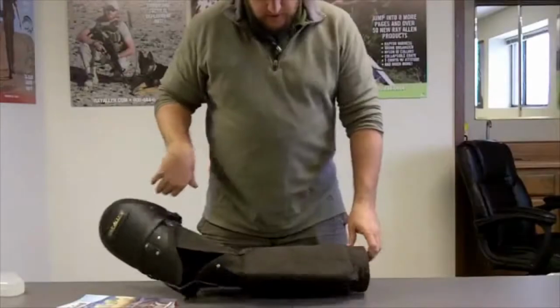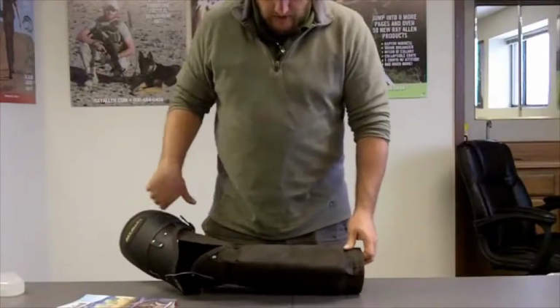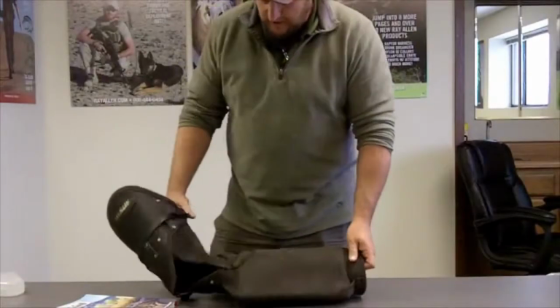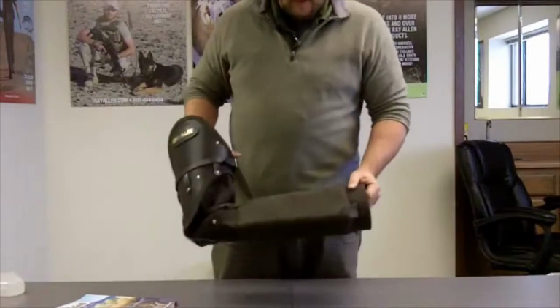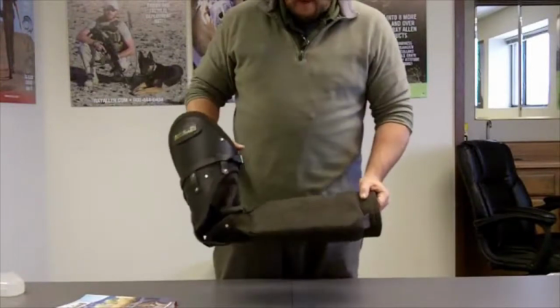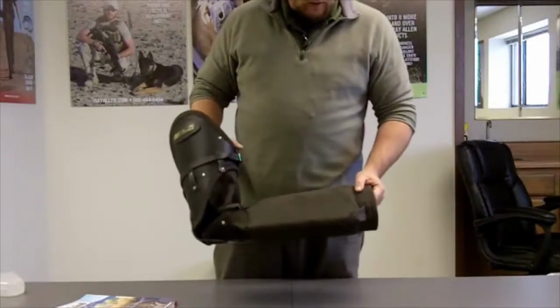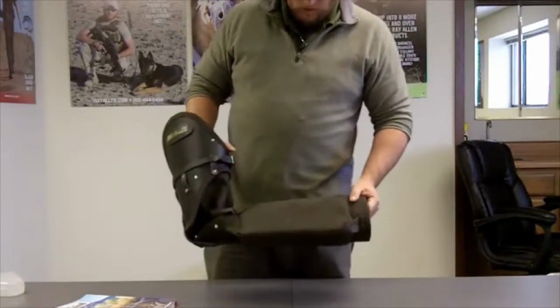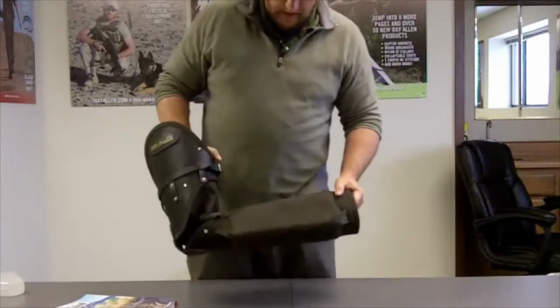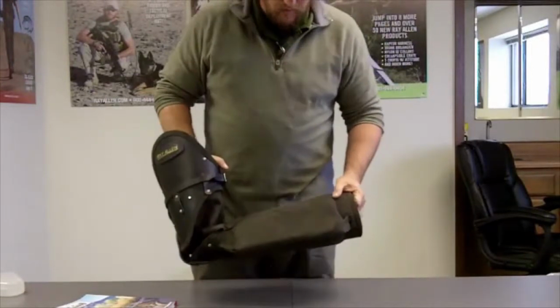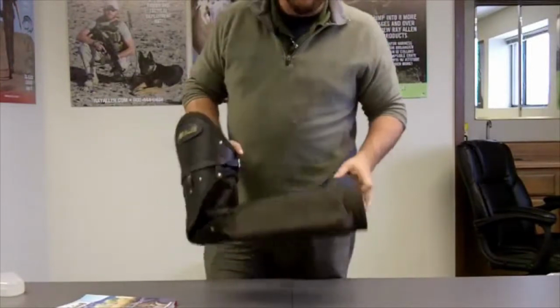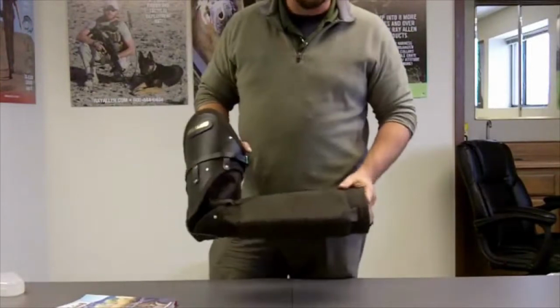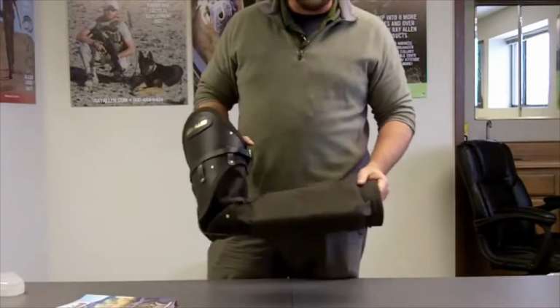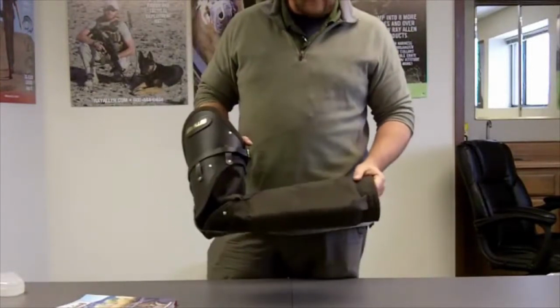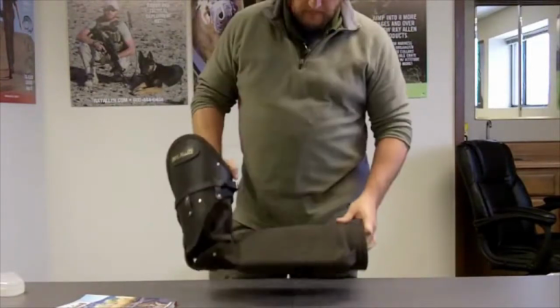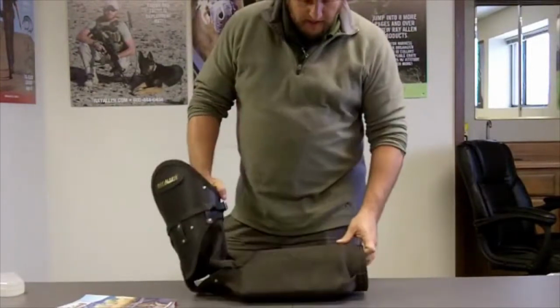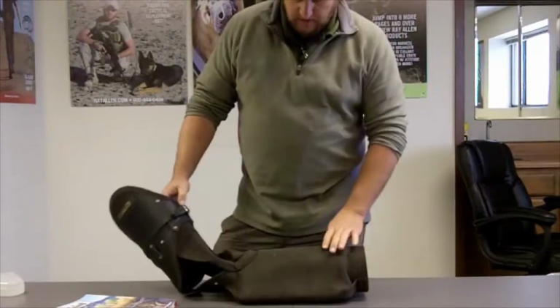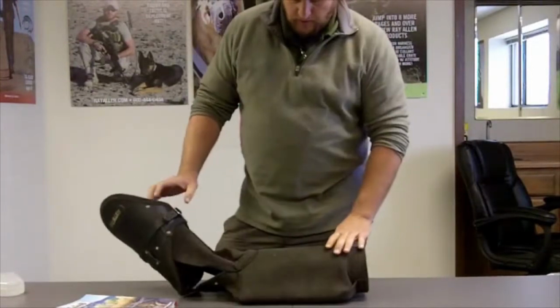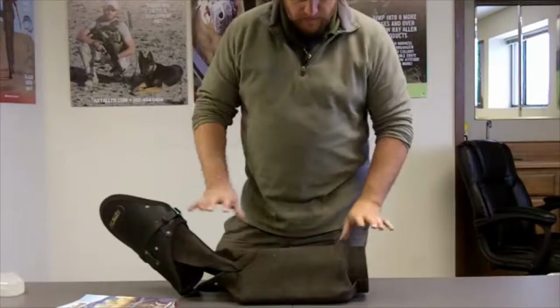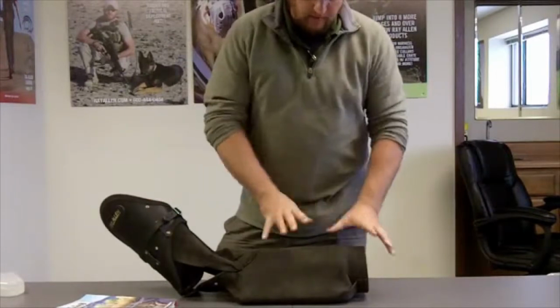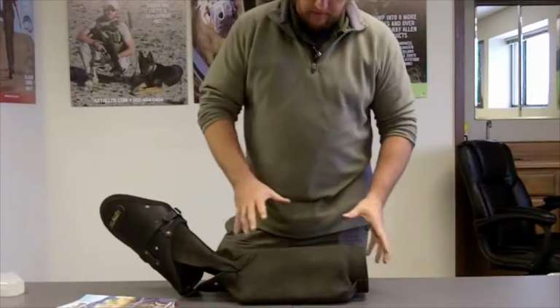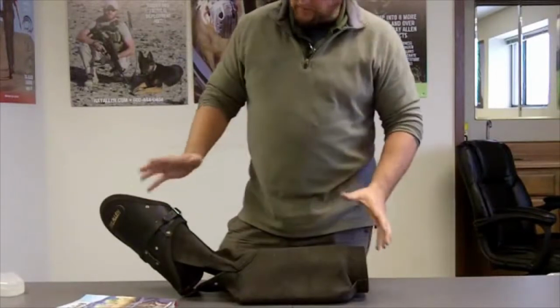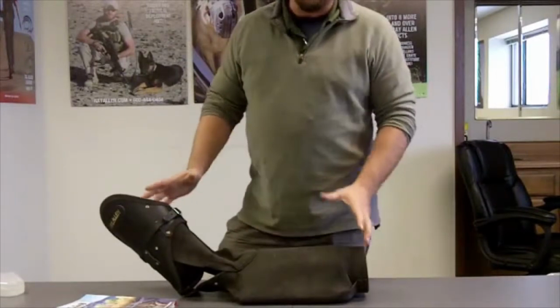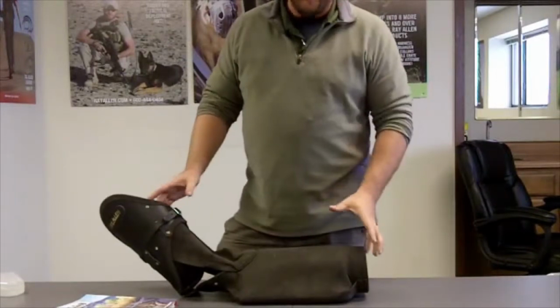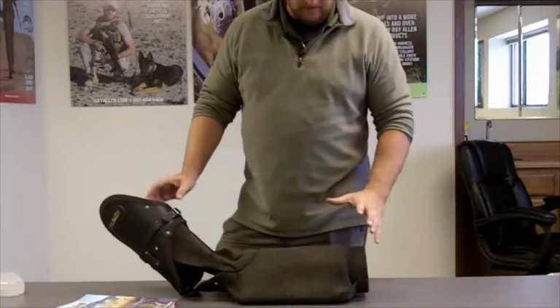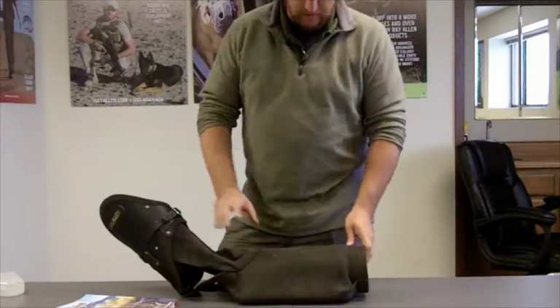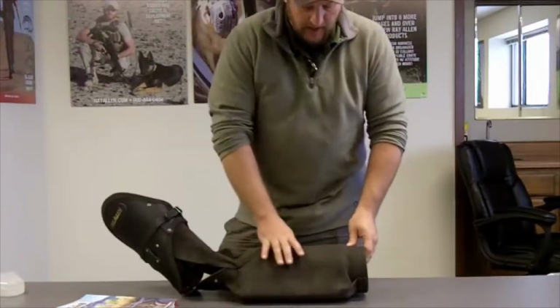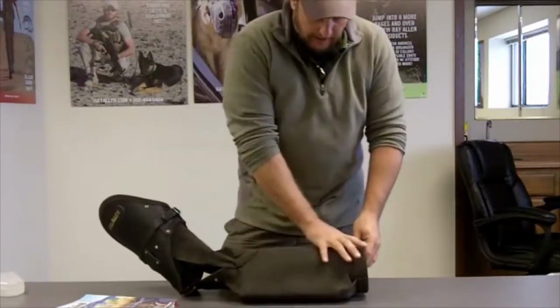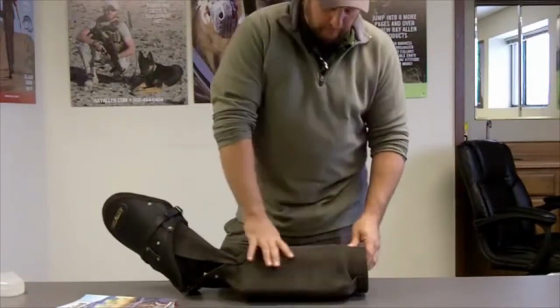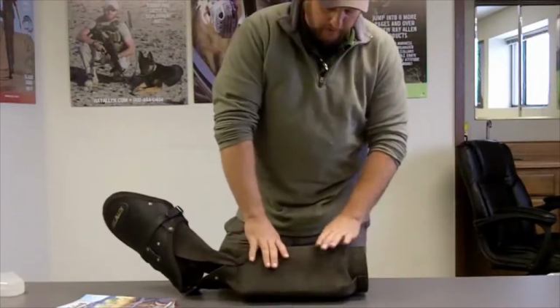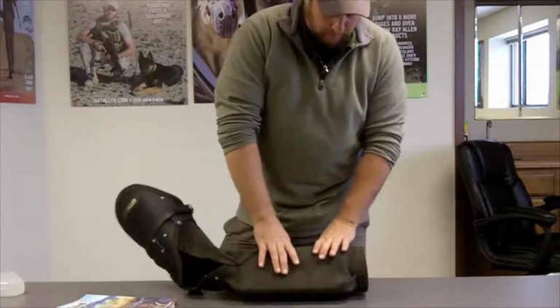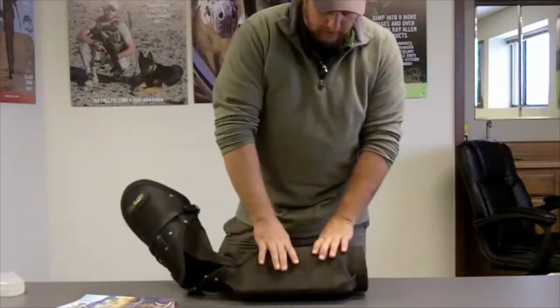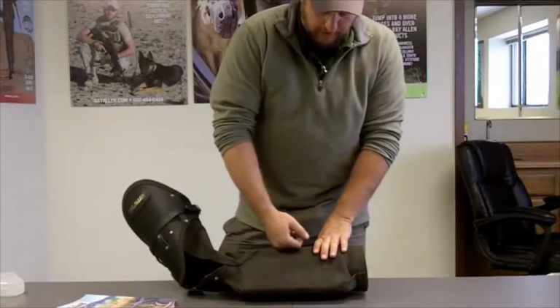Today we're taking a look at the 9601A, which we refer to as the light sleeve. The word 'light' doesn't refer to the weight — that's a common misconception. It actually refers to the compressibility of the barrel.